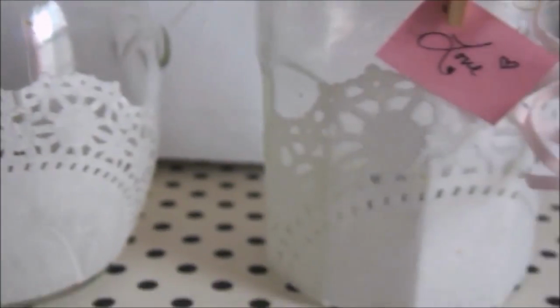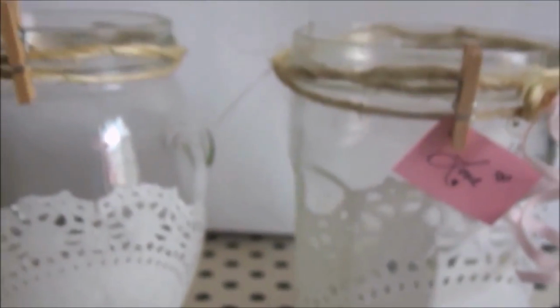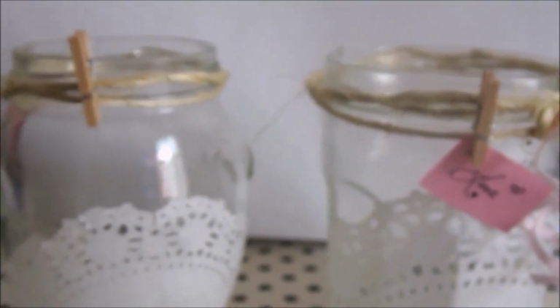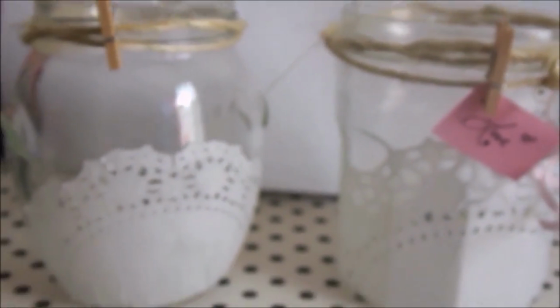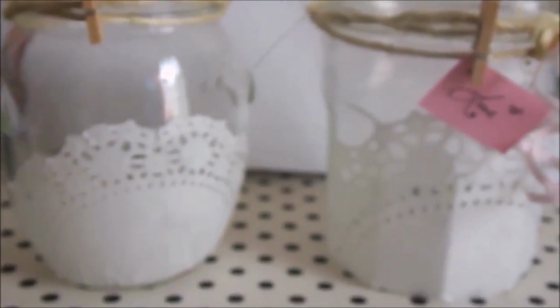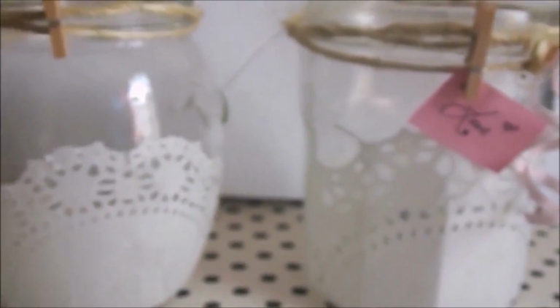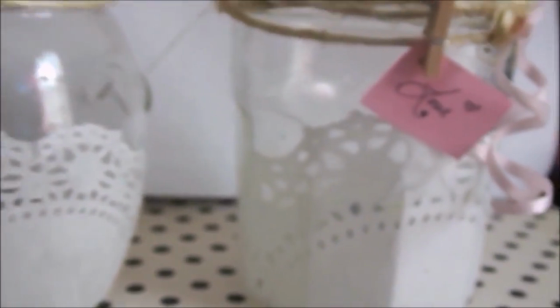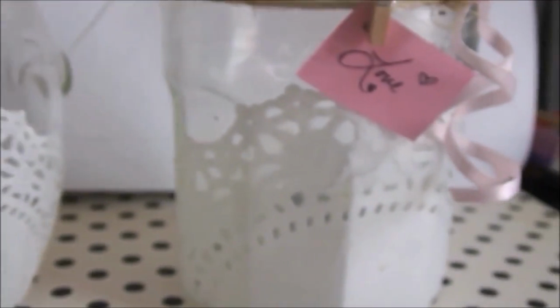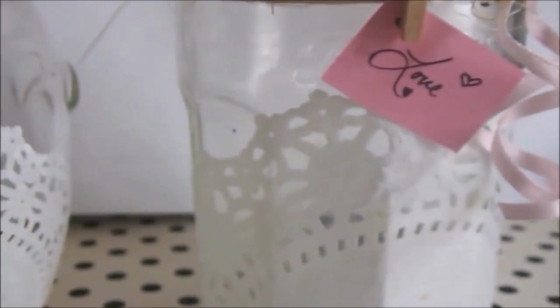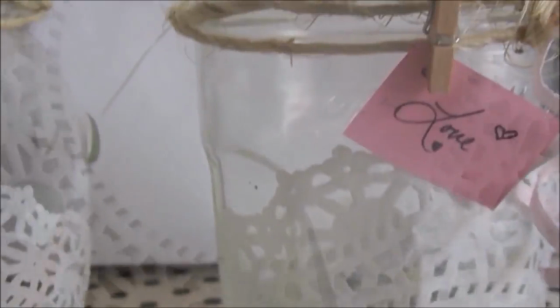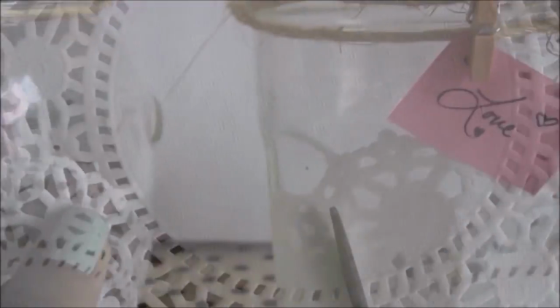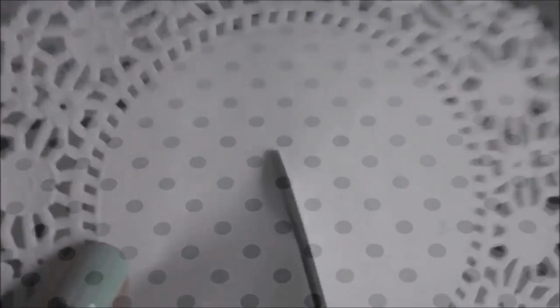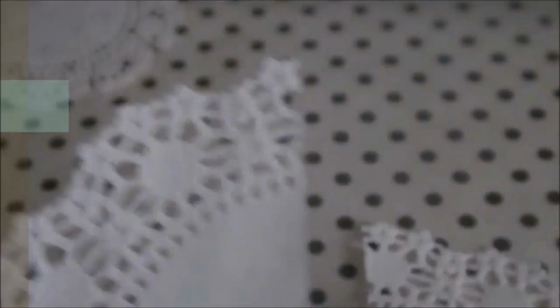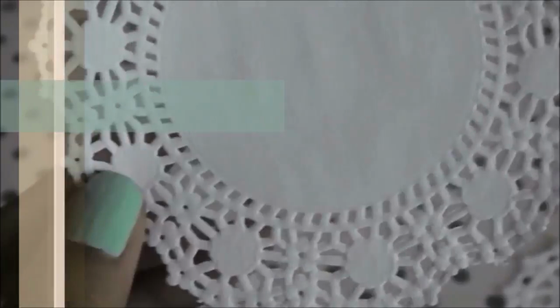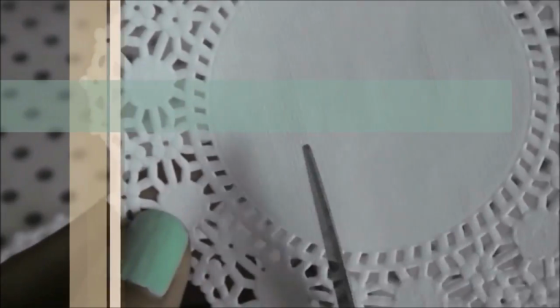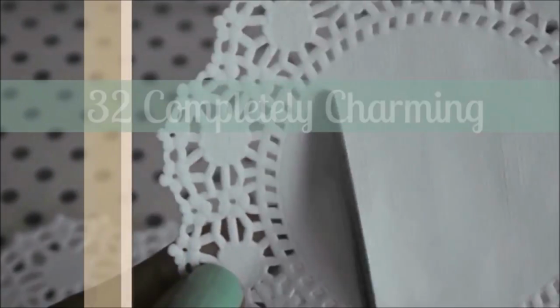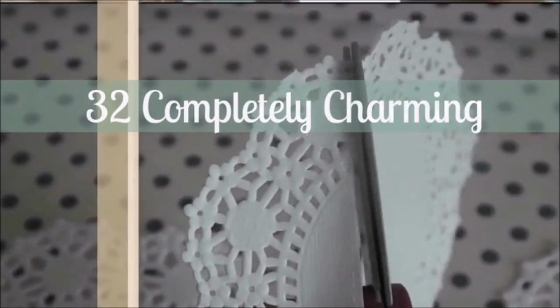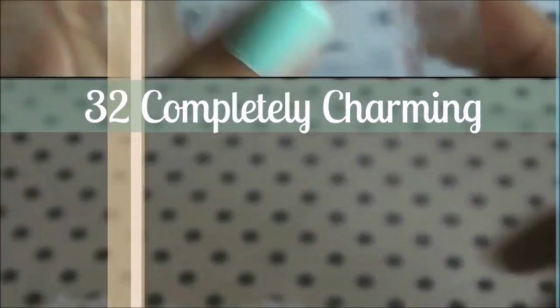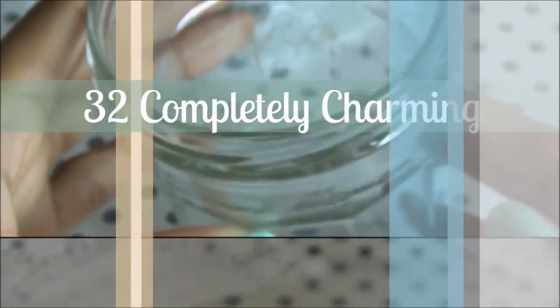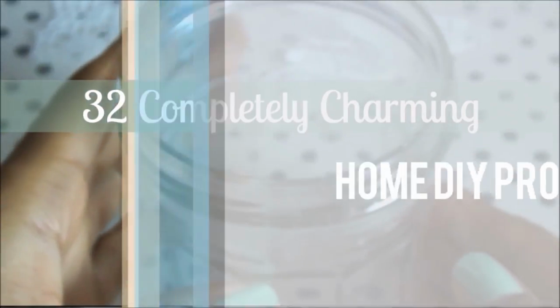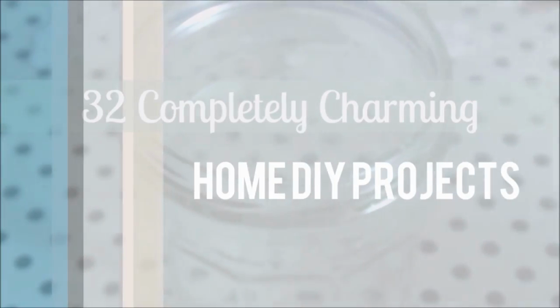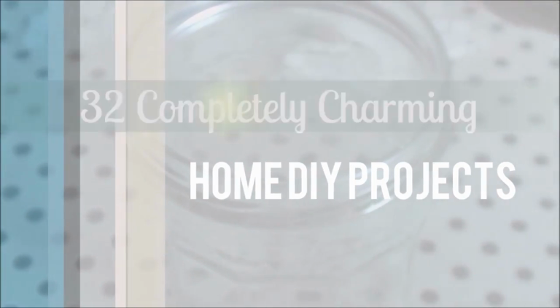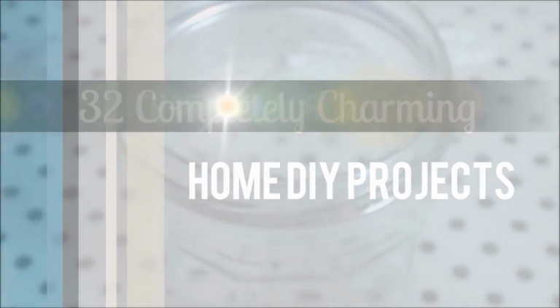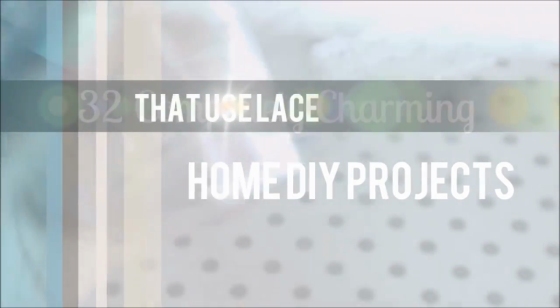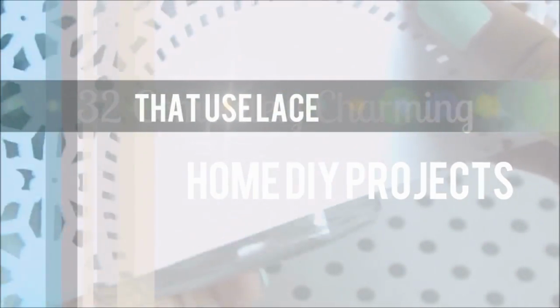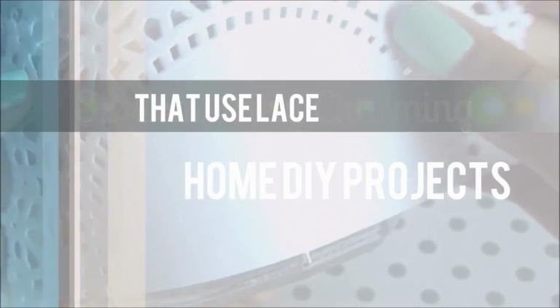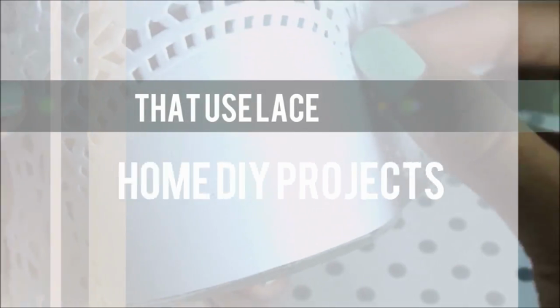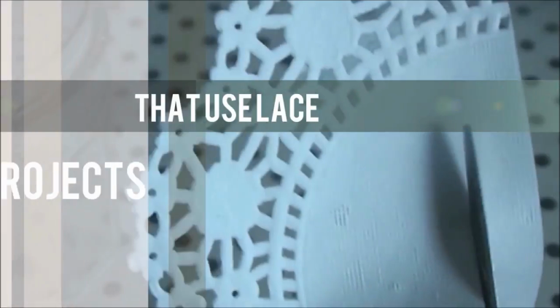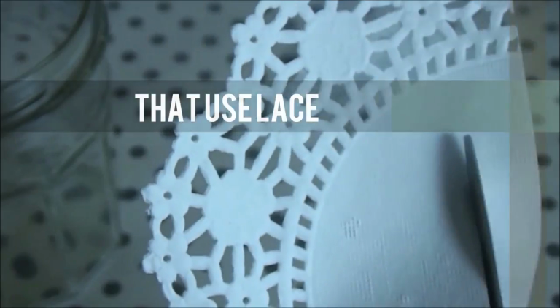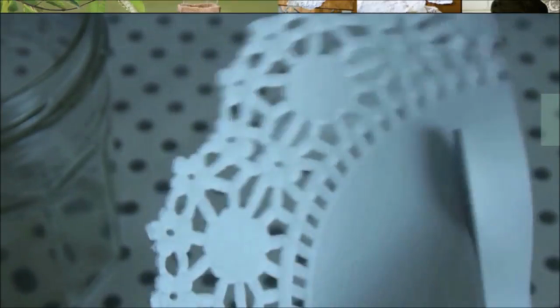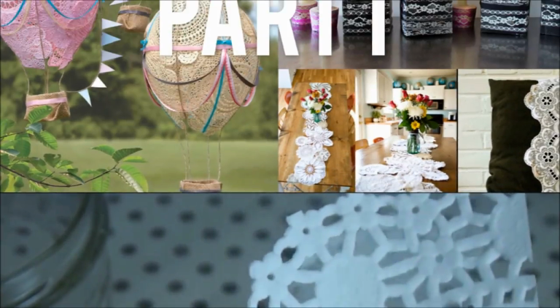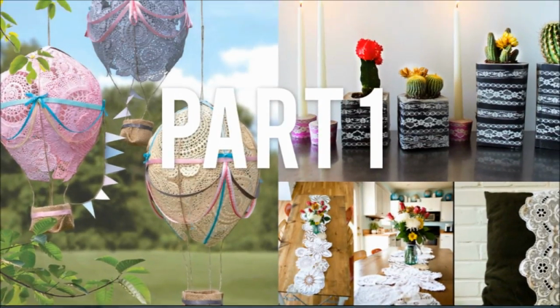Lace Be Honest — these are adorable. It's time for 32 Completely Charming Home DIY Projects That Use Lace by Ashley Begetrick.